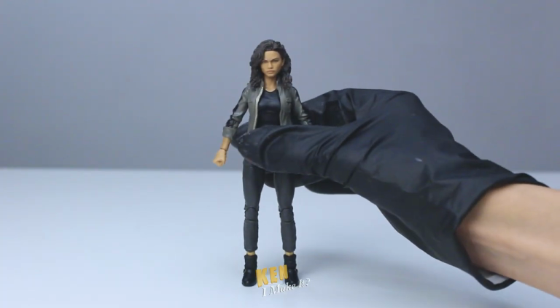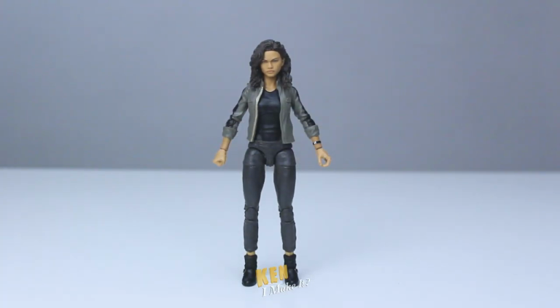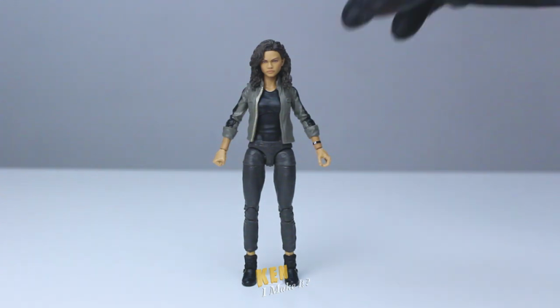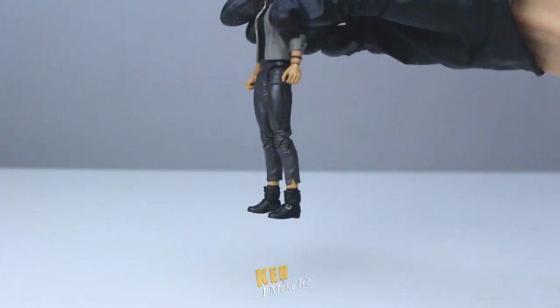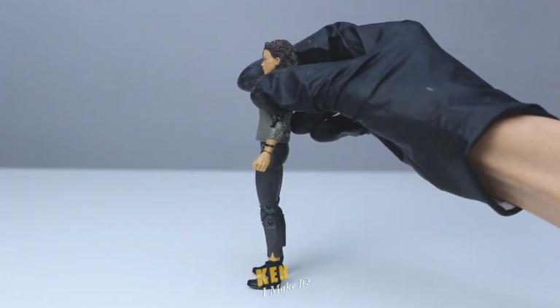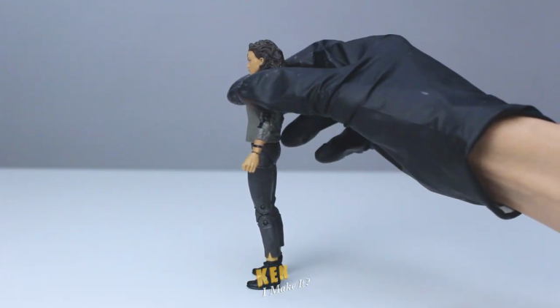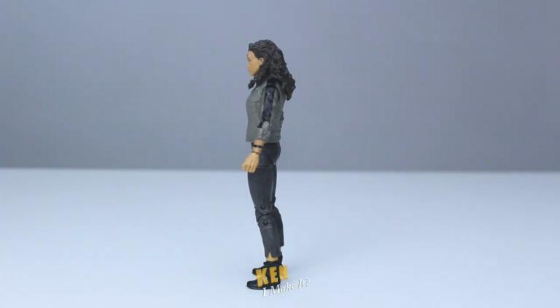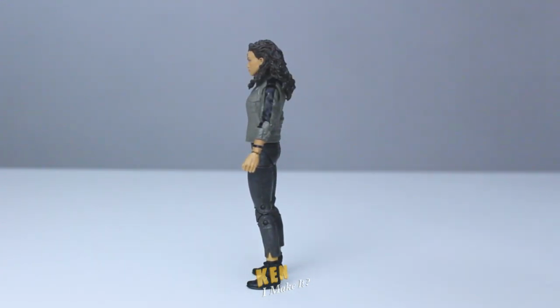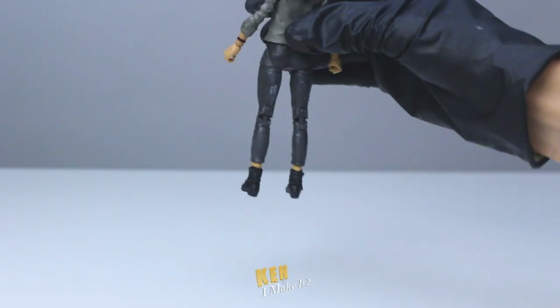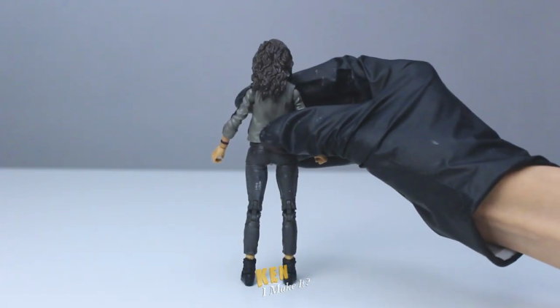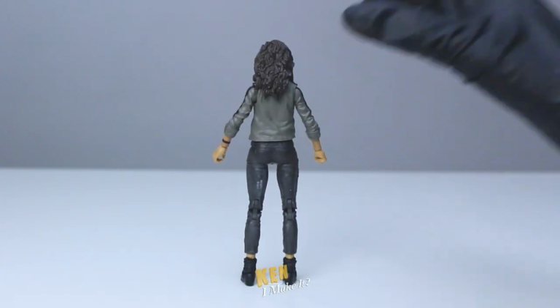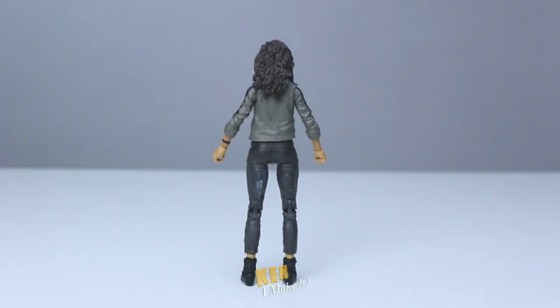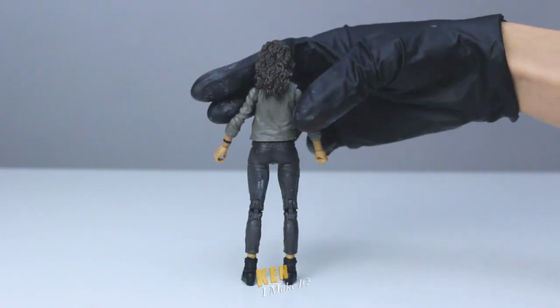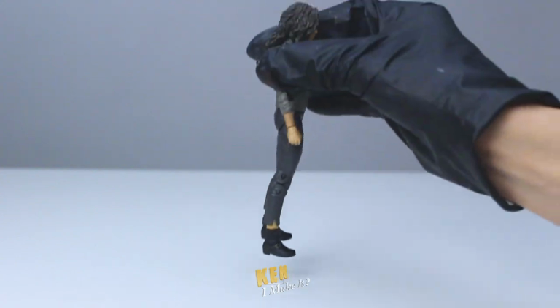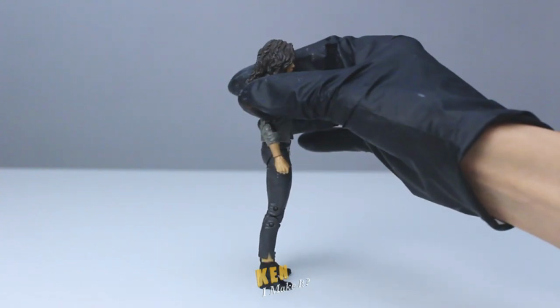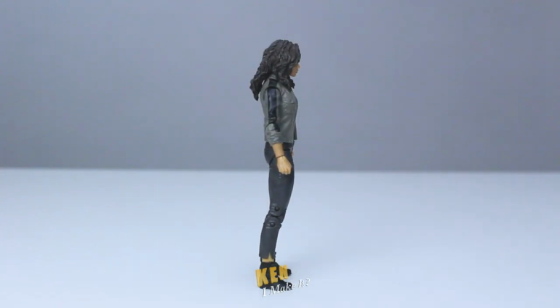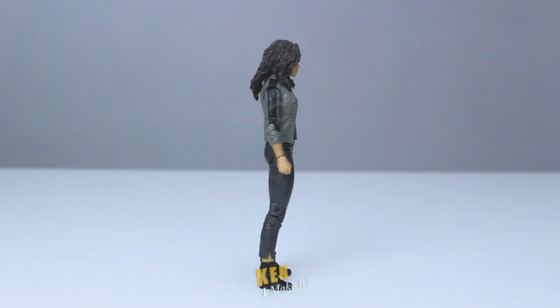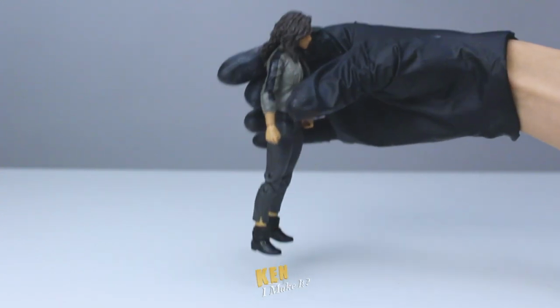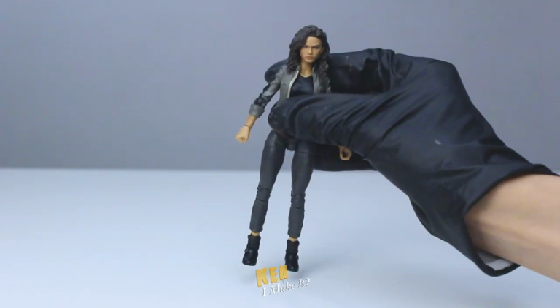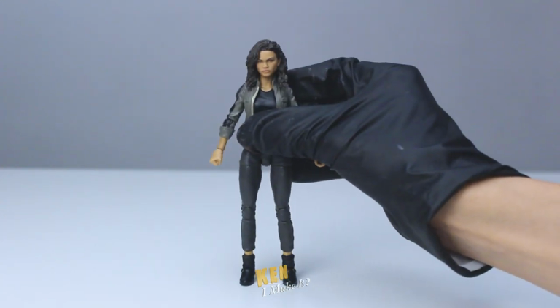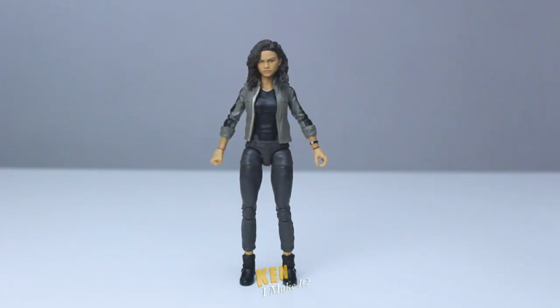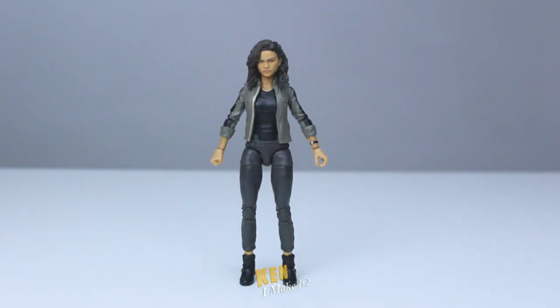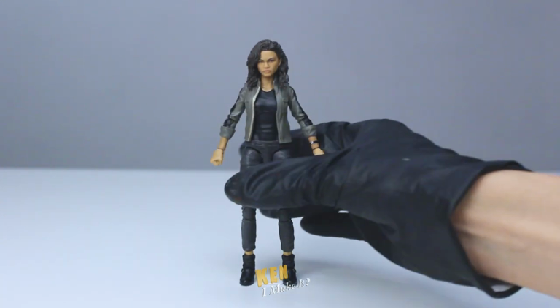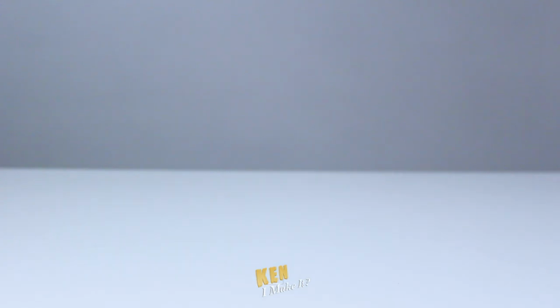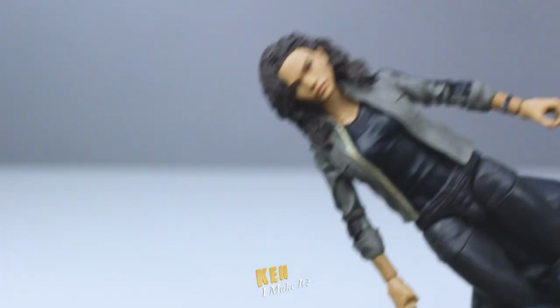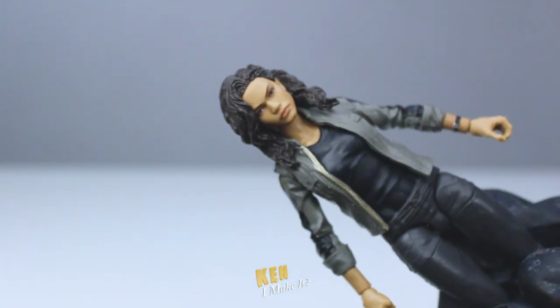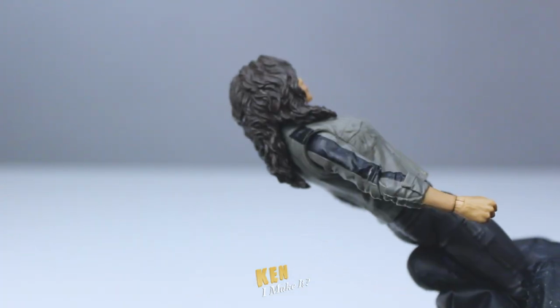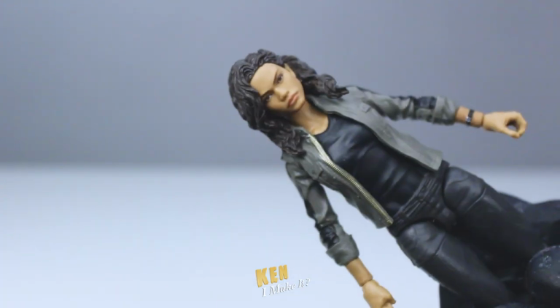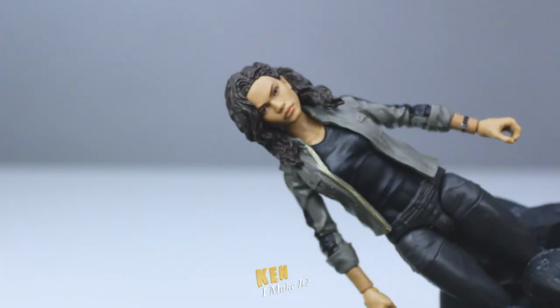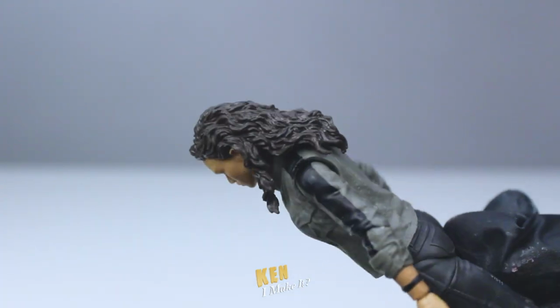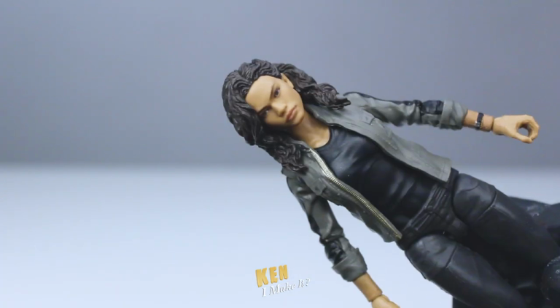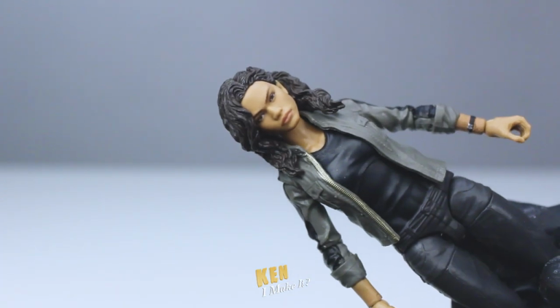Today, I'm going to customize this Michelle Jones figure. I really enjoy the dynamic between Tom Holland's Peter Parker and Zendaya's MJ. They have really great chemistry with each other, especially in Far From Home and No Way Home.